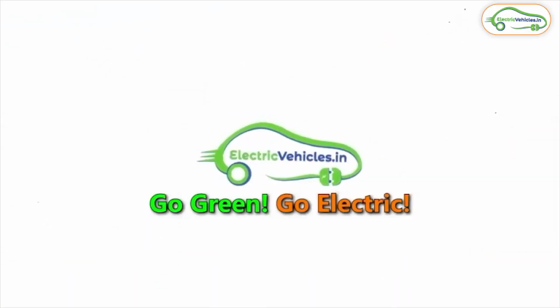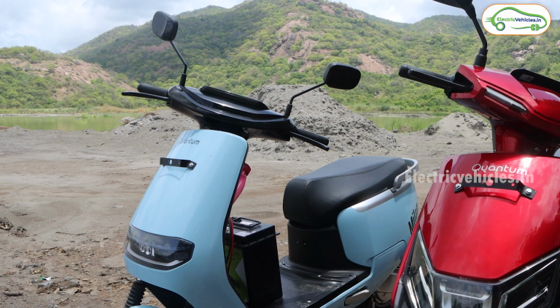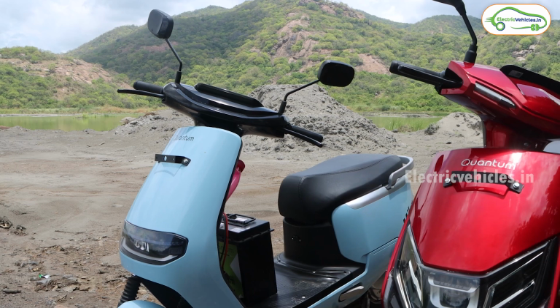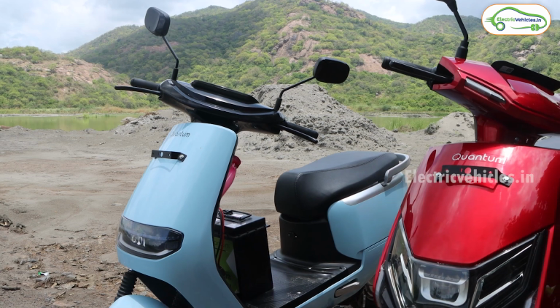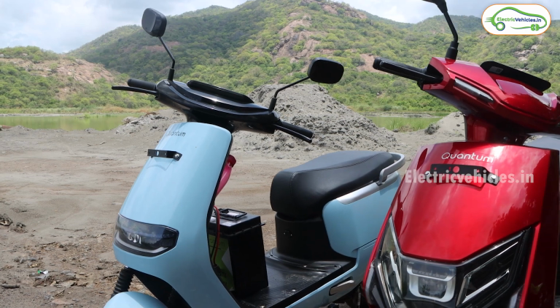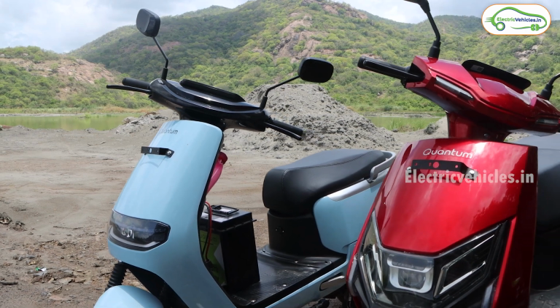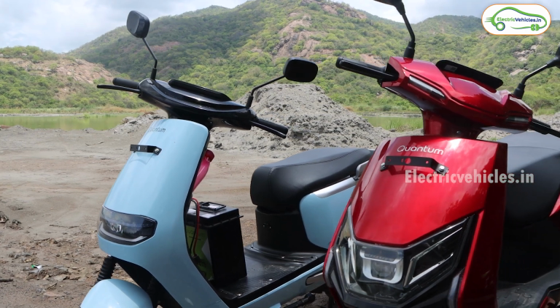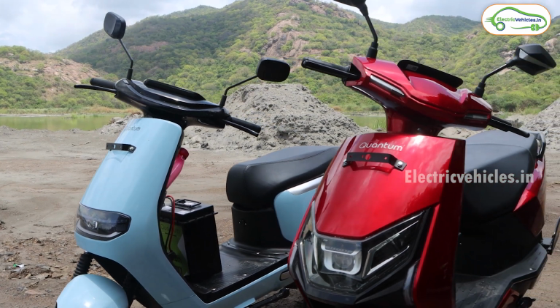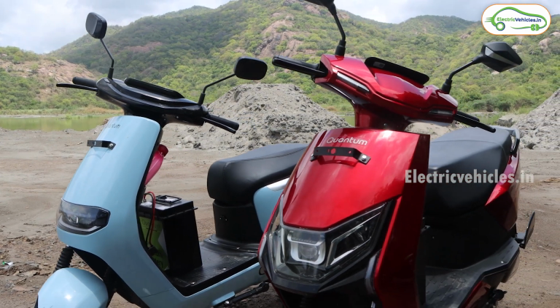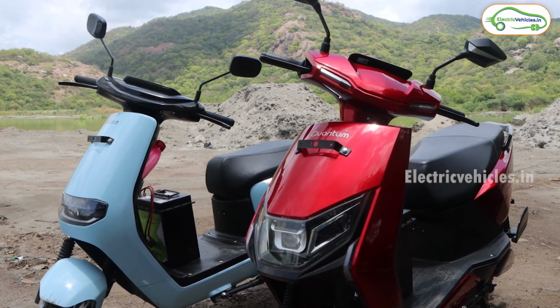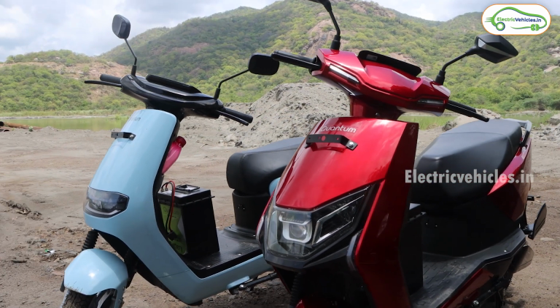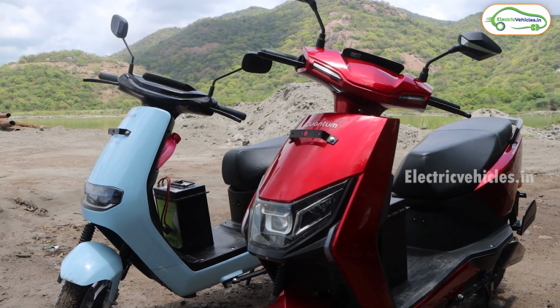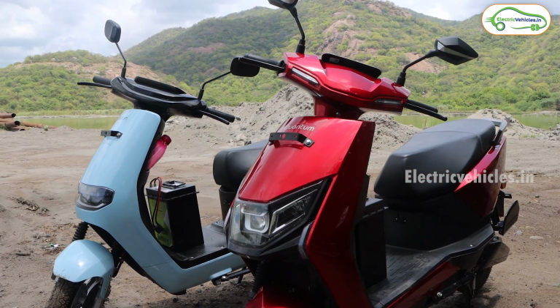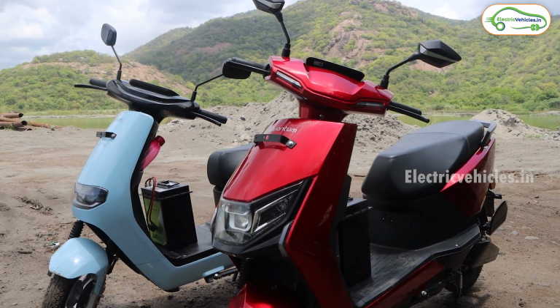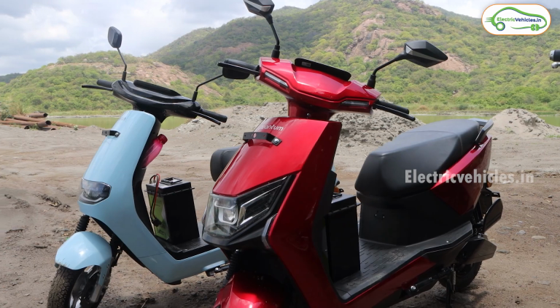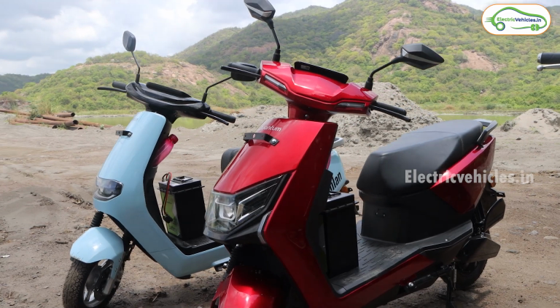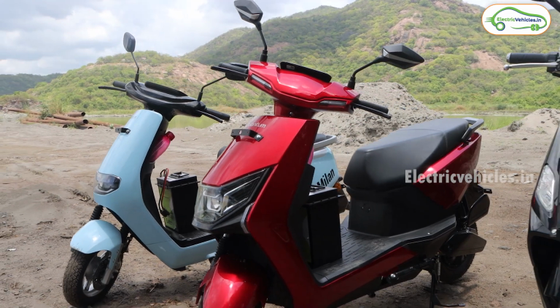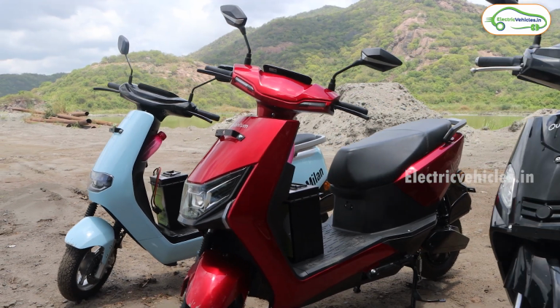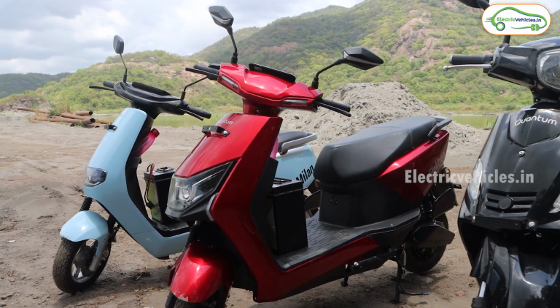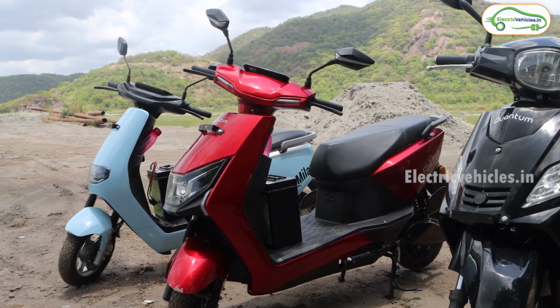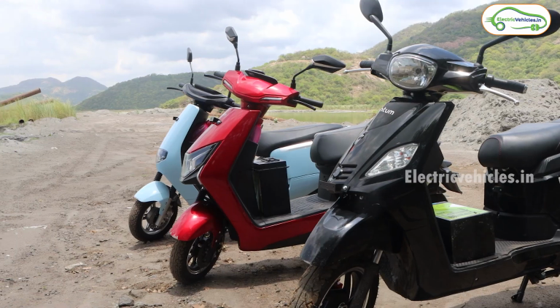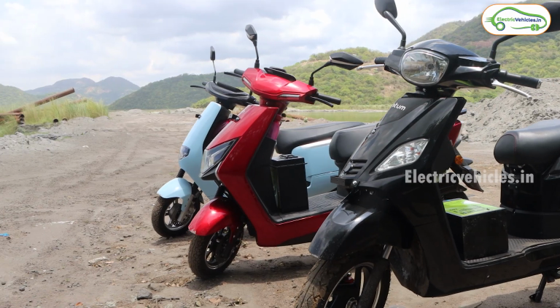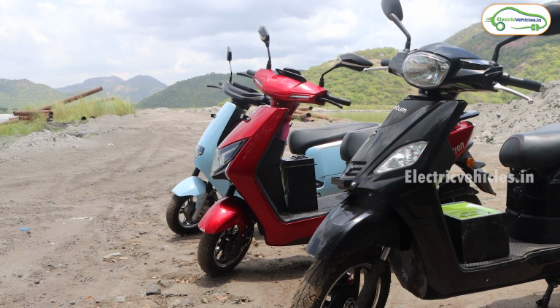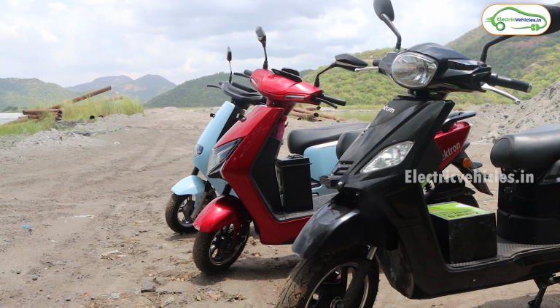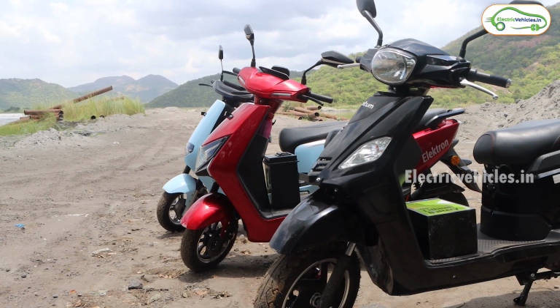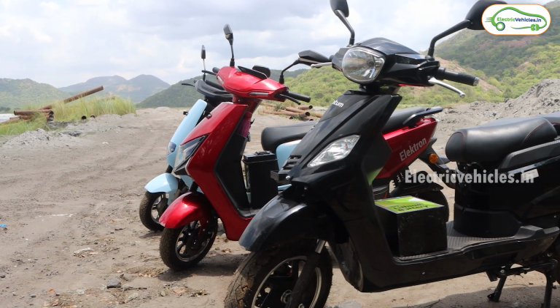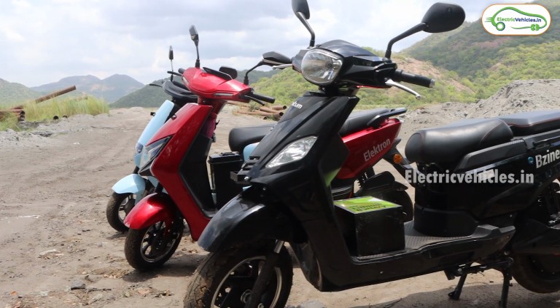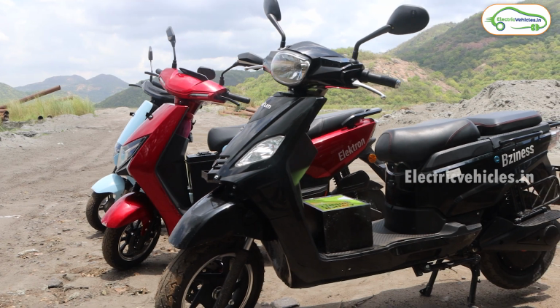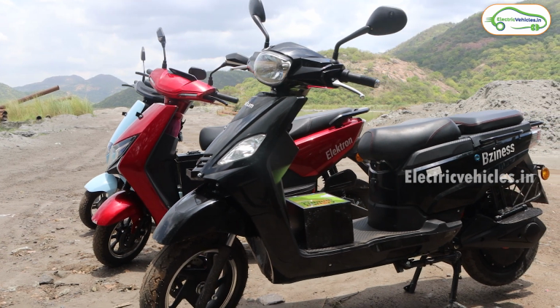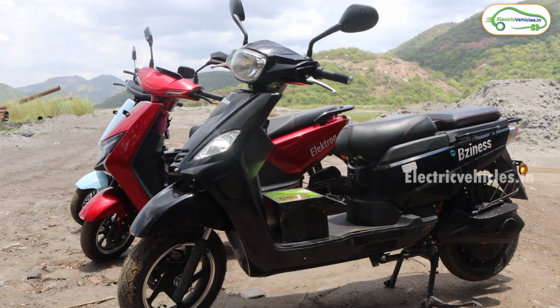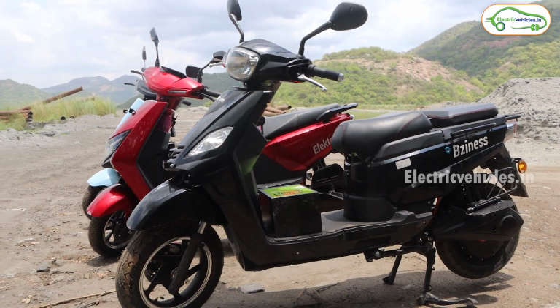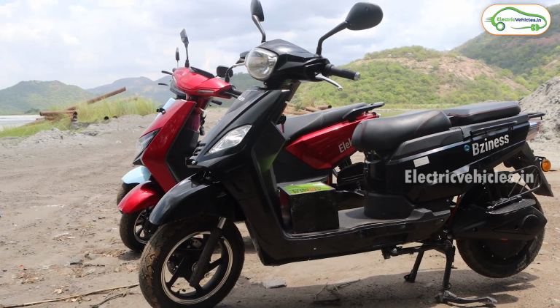Hello friends, this is Aditya and you're watching Electric Vehicles India. These are quantum electric scooters from the Kushalawa group. In this video, let's do a hill climb test on these quantum electric scooters.